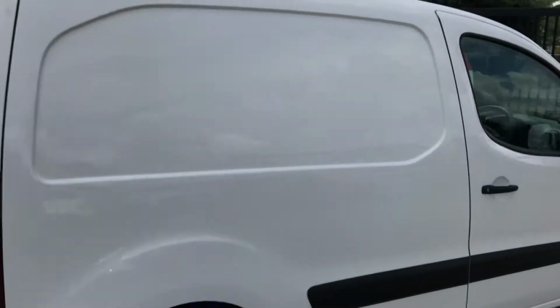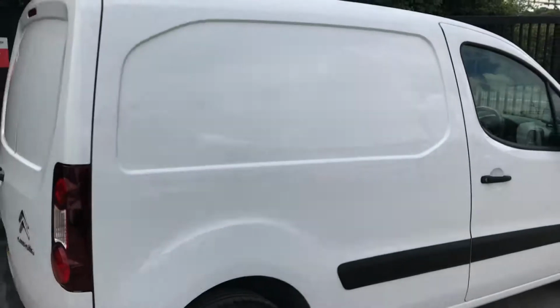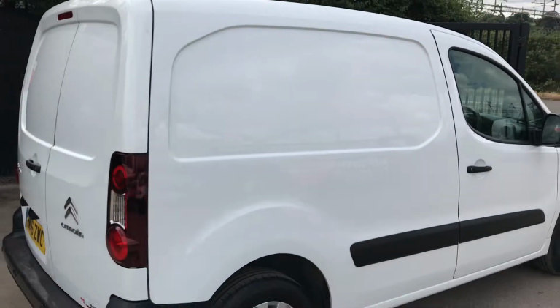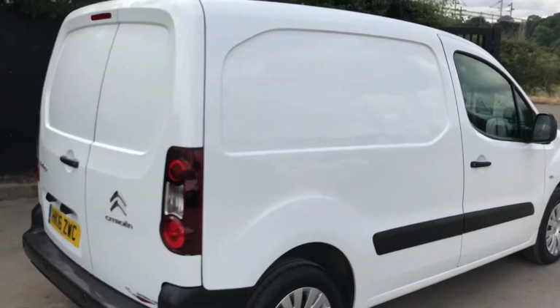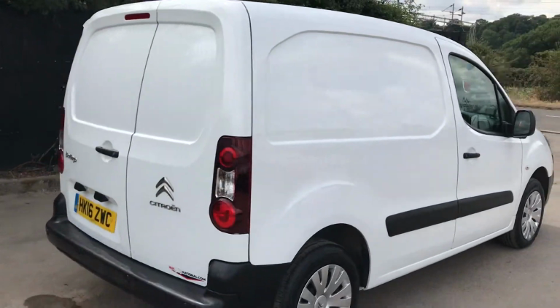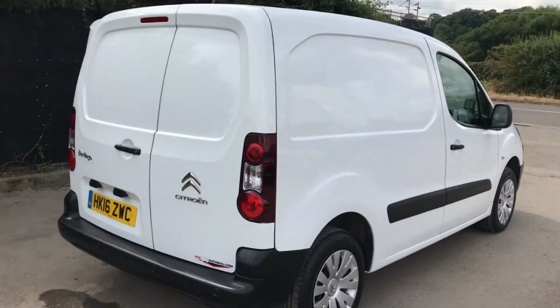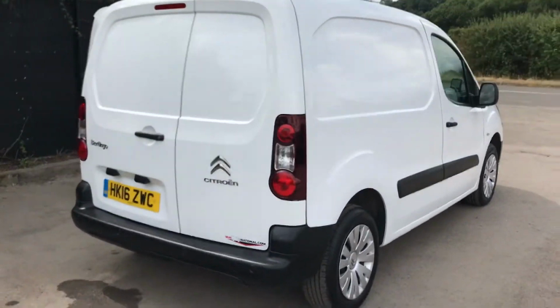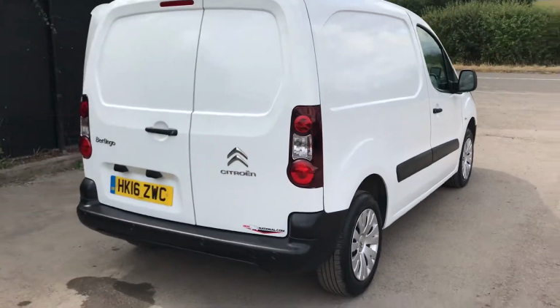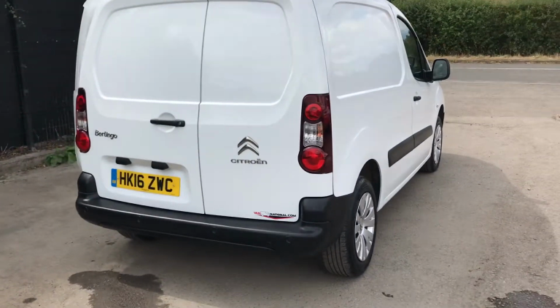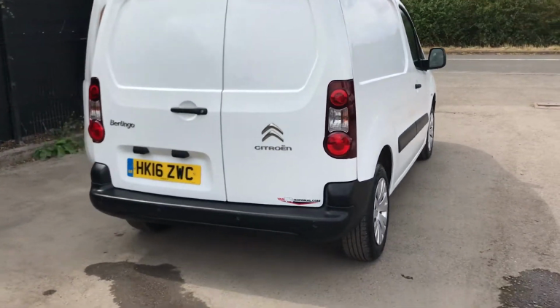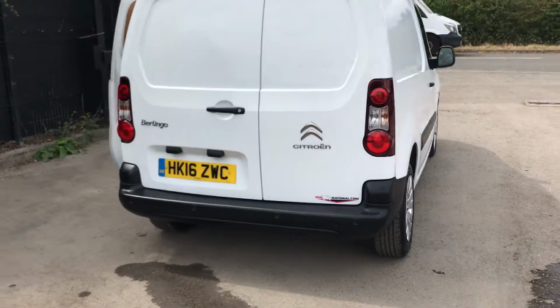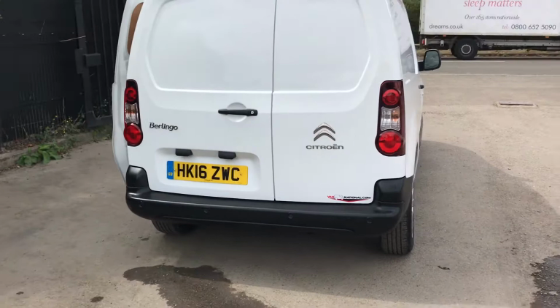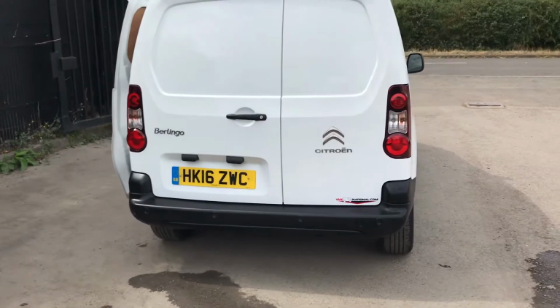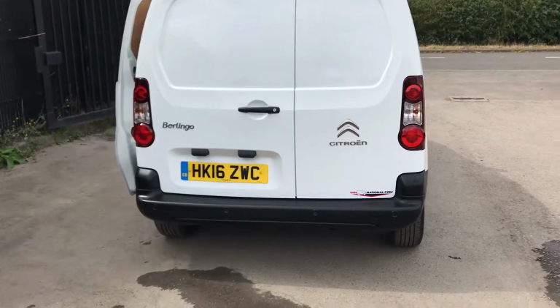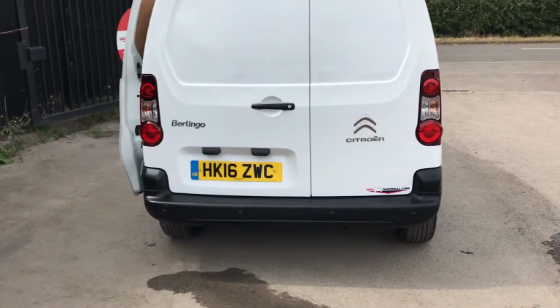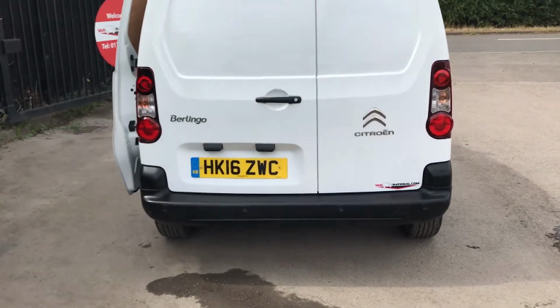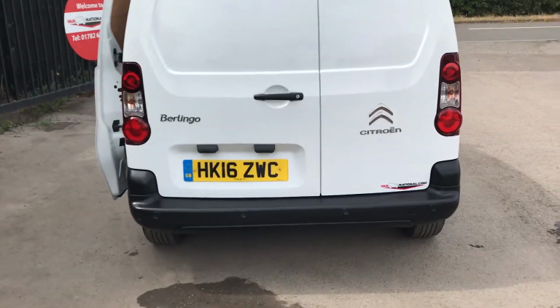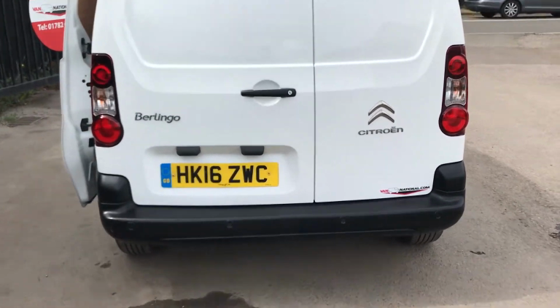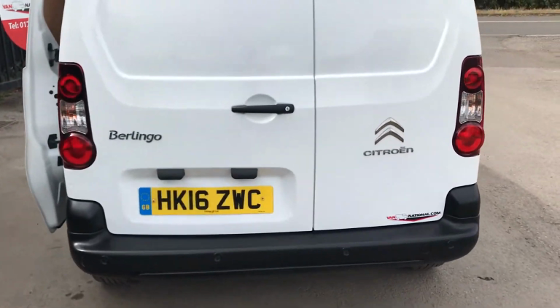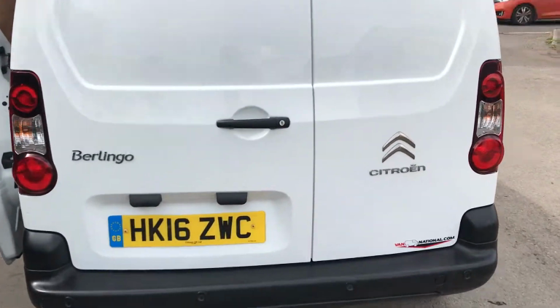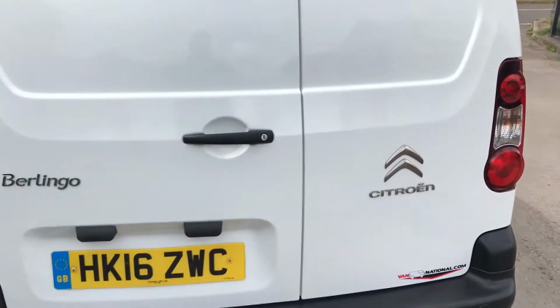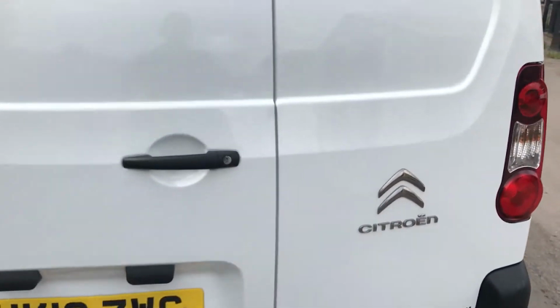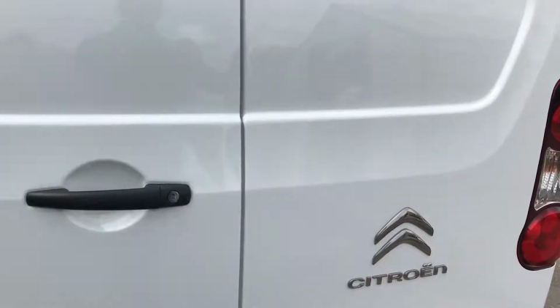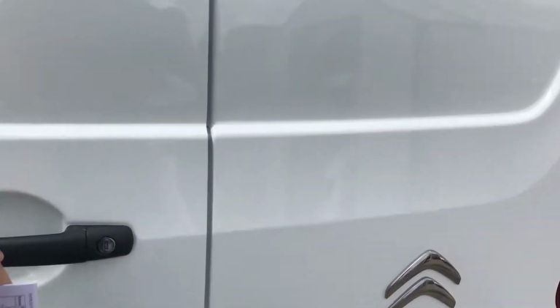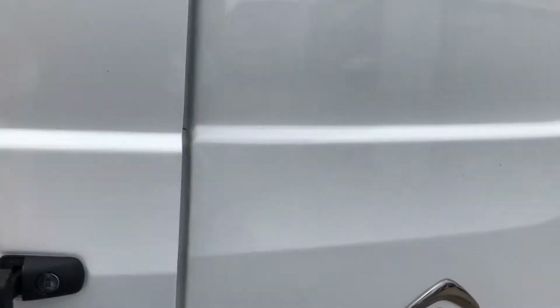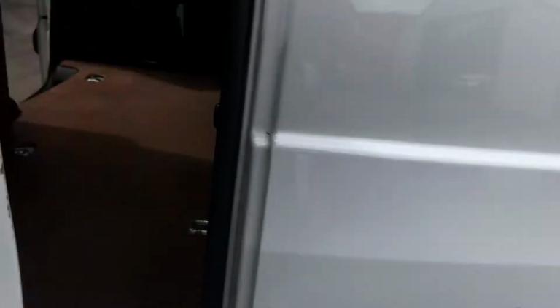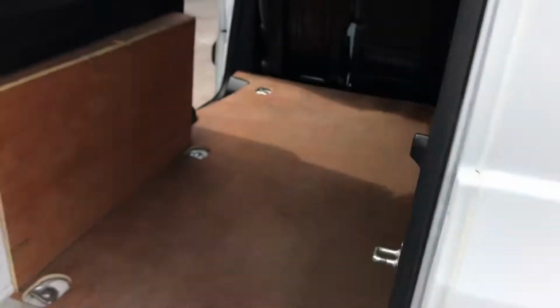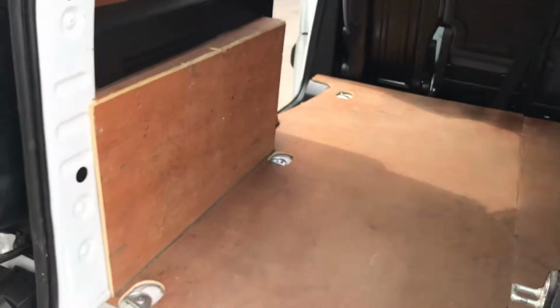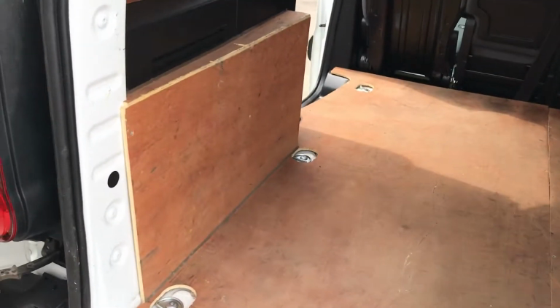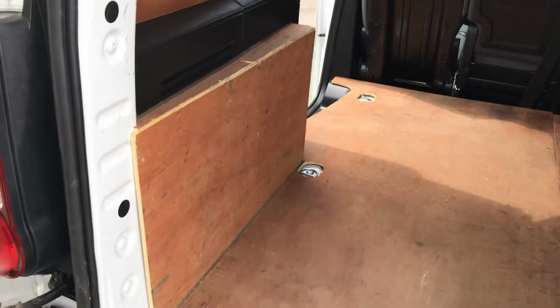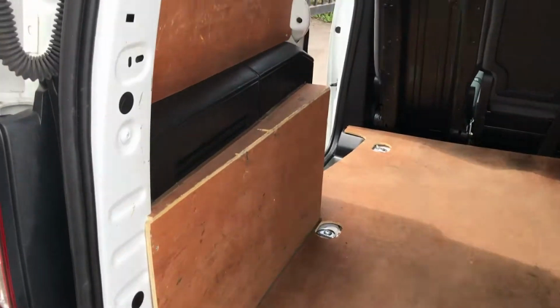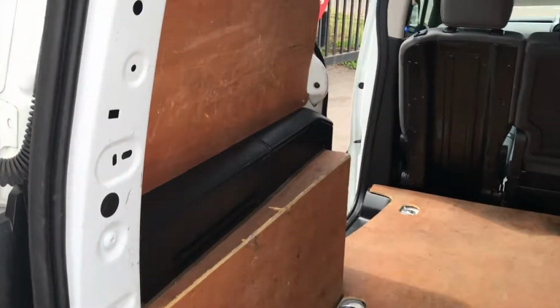If we go down to the back of the vehicle, it's also got rear parking sensors. I'll show you inside the back — it's also got ply lining throughout.